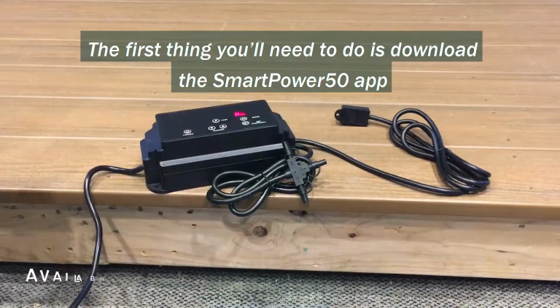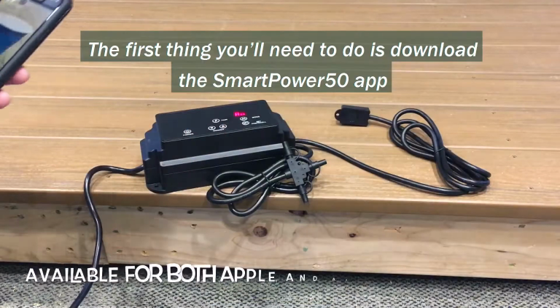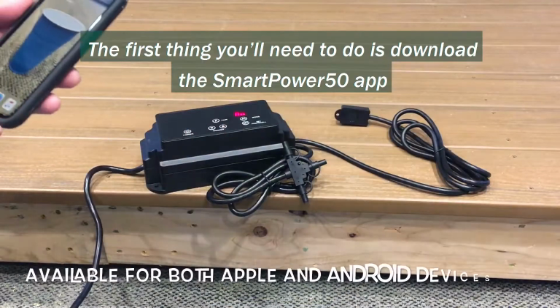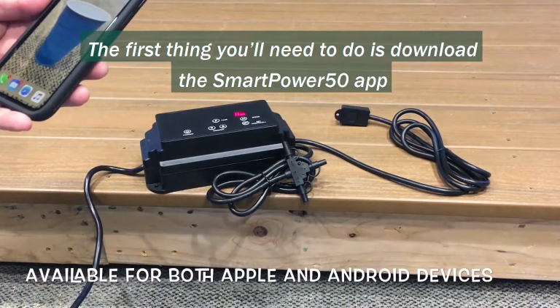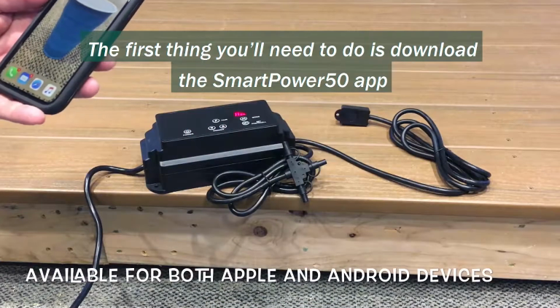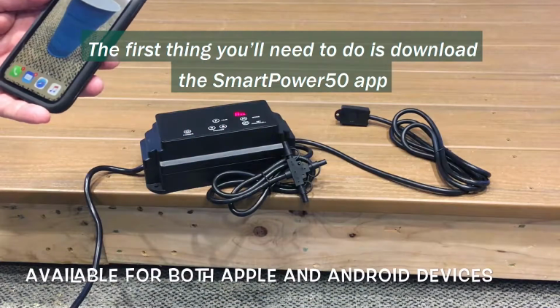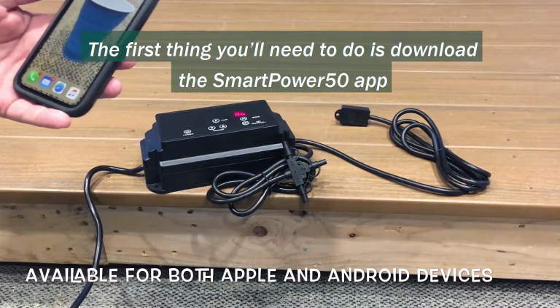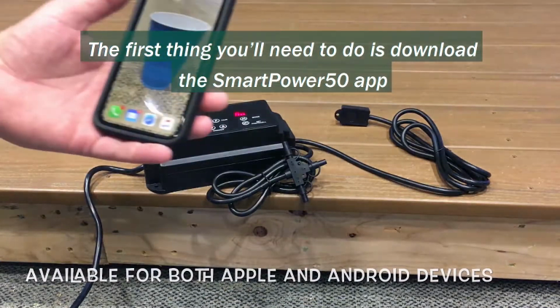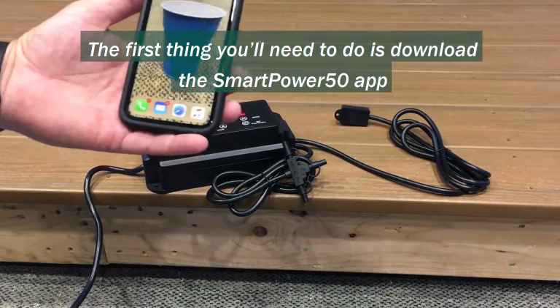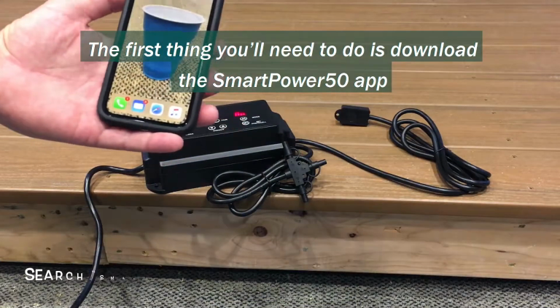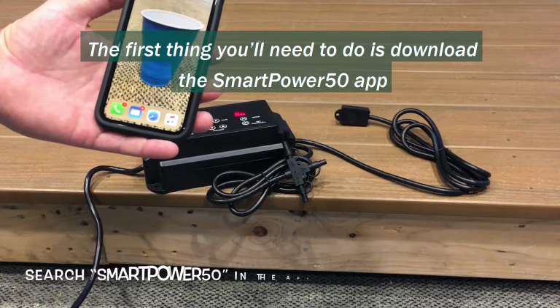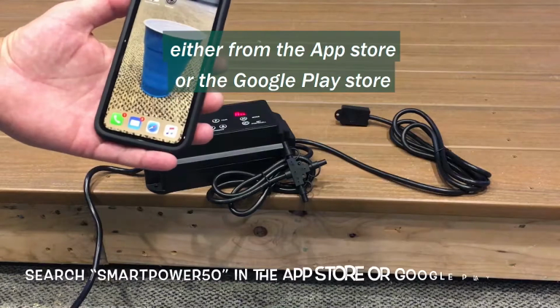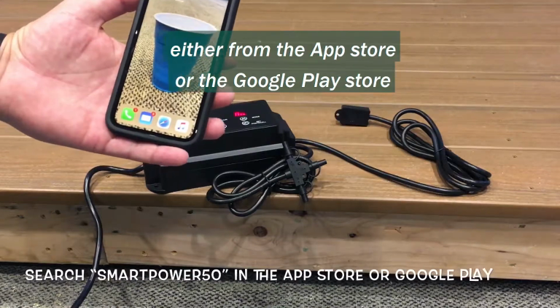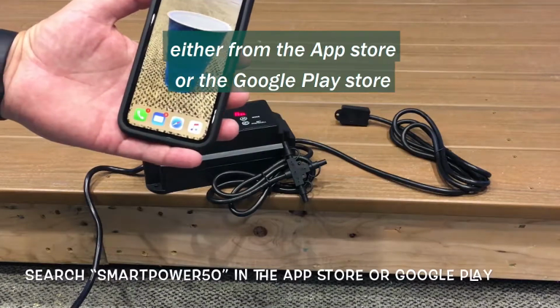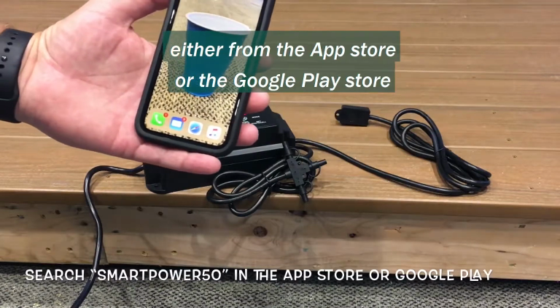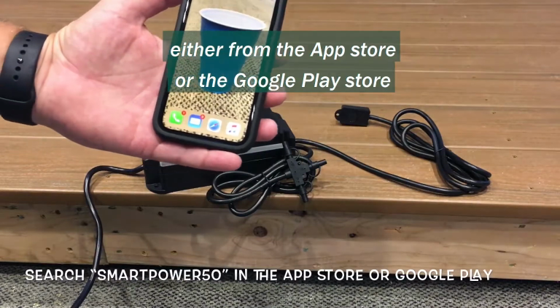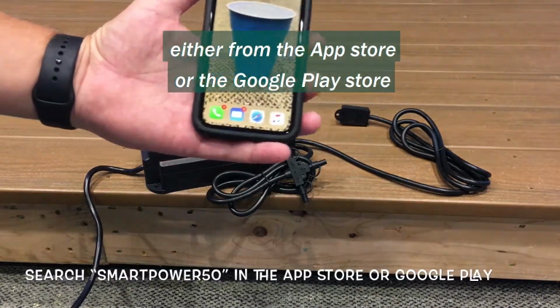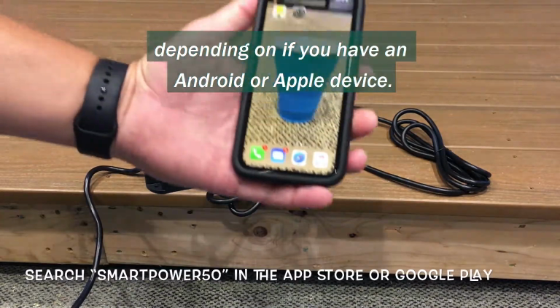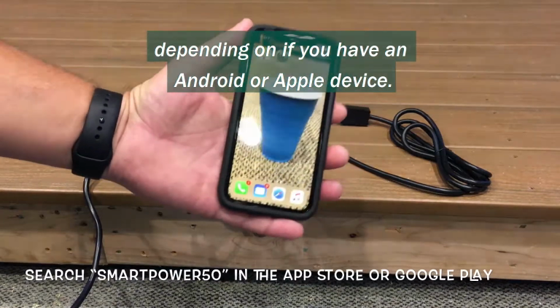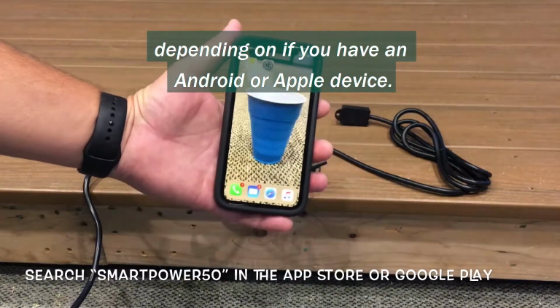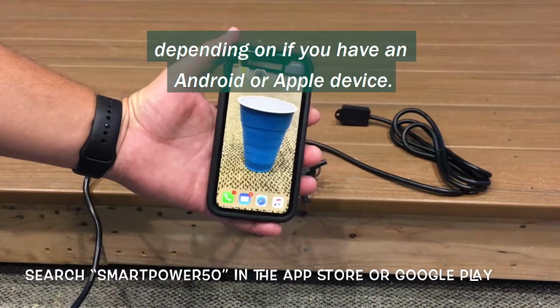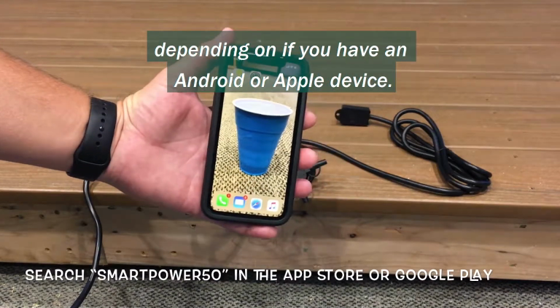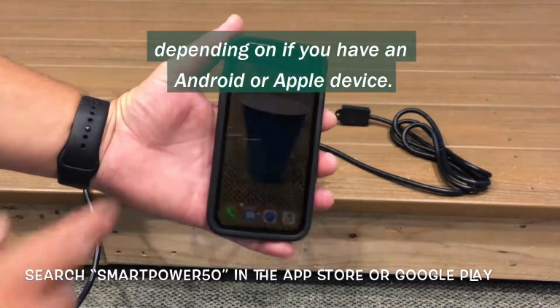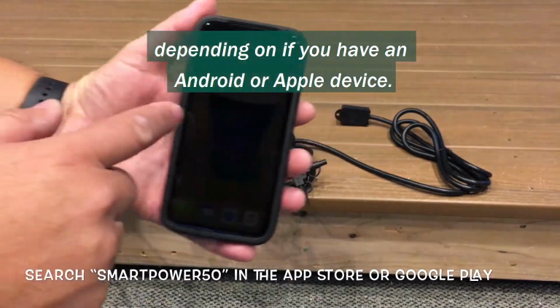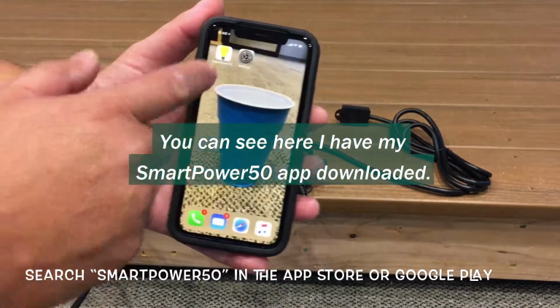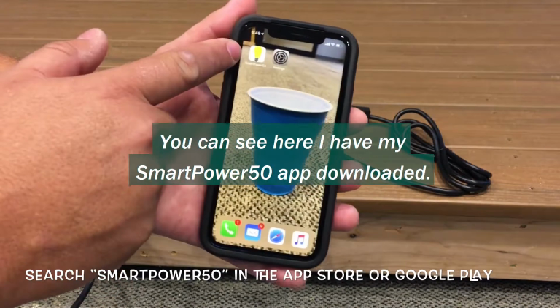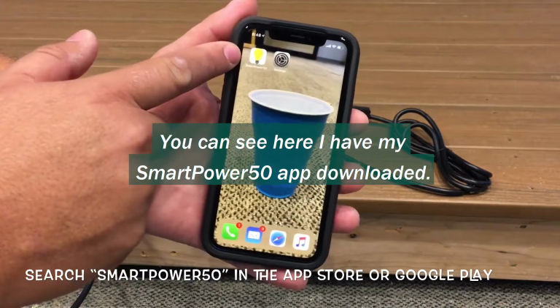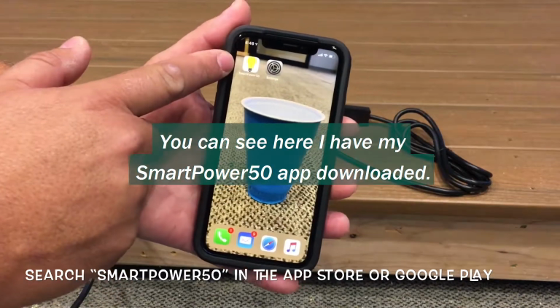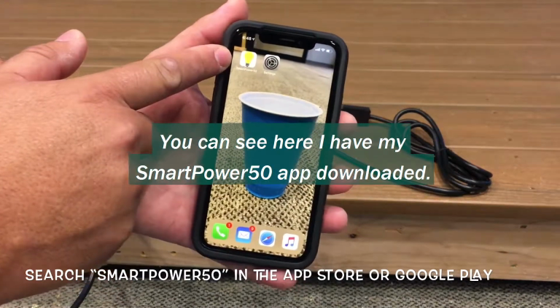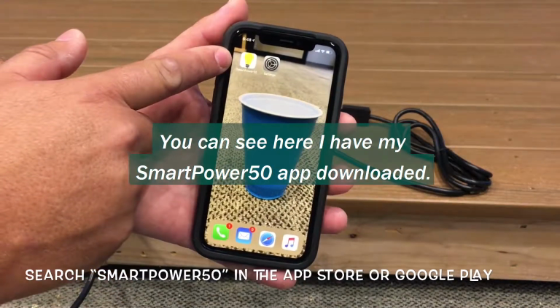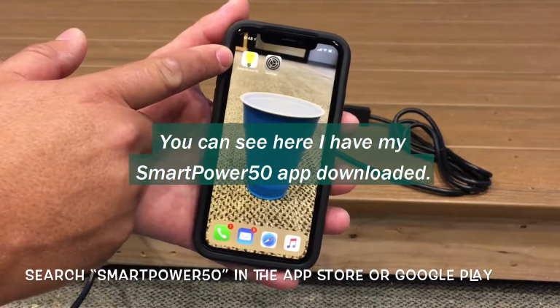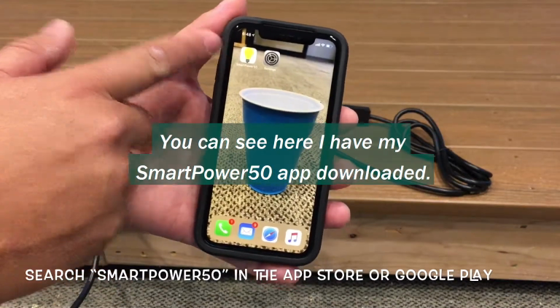The first thing you'll need to do is download the Smart Power 50 app either from the App Store or the Google Play Store depending on if you have an Android or an Apple device. You can see here I have my Smart Power 50 app downloaded.